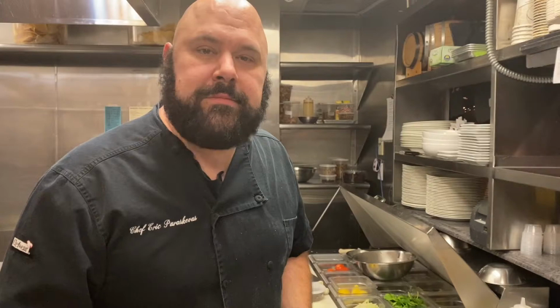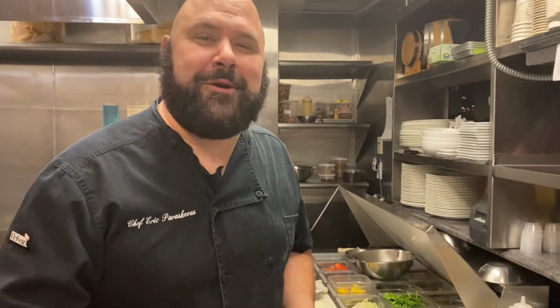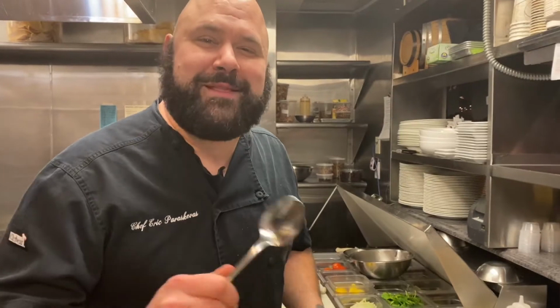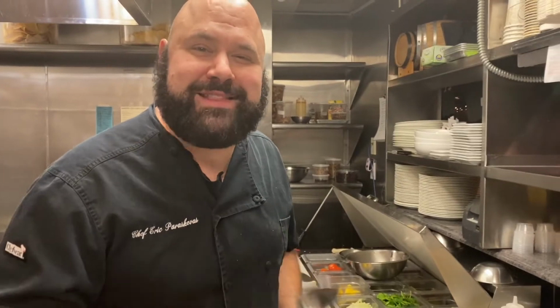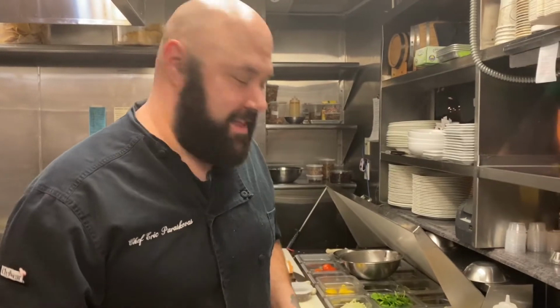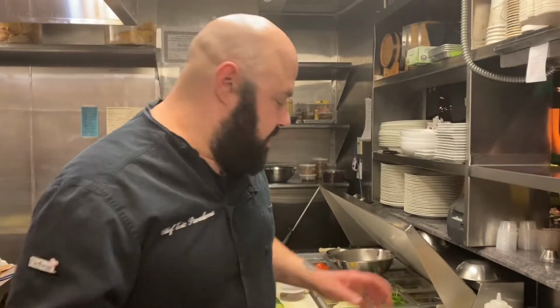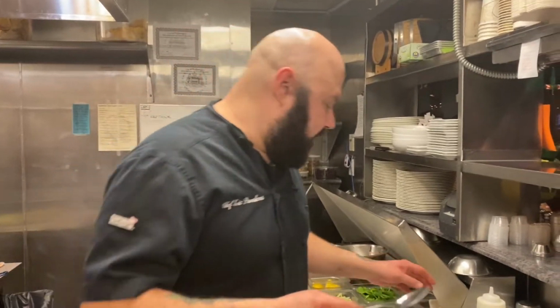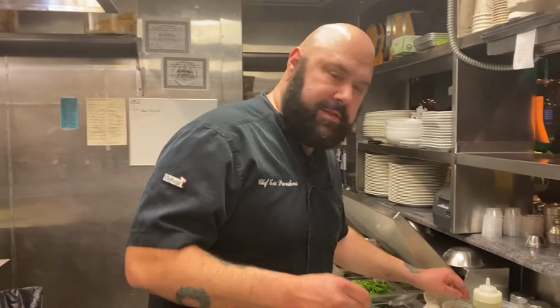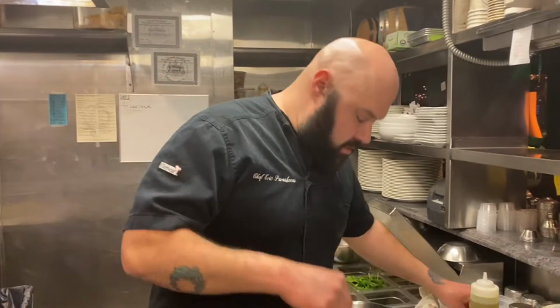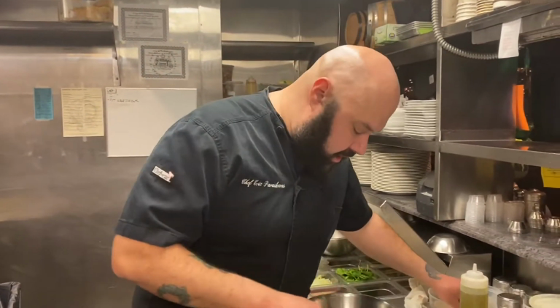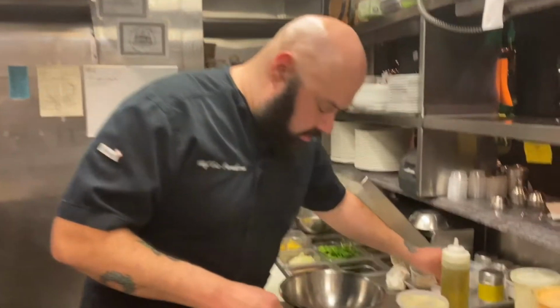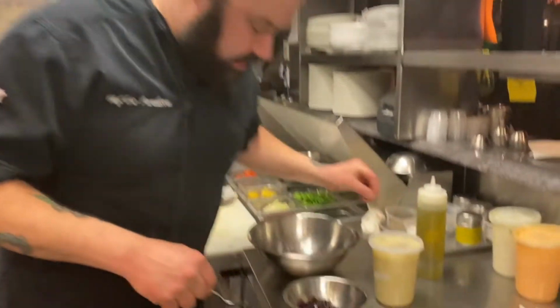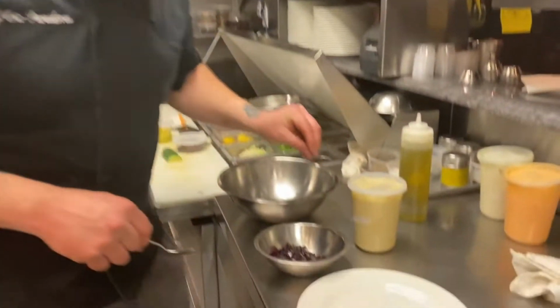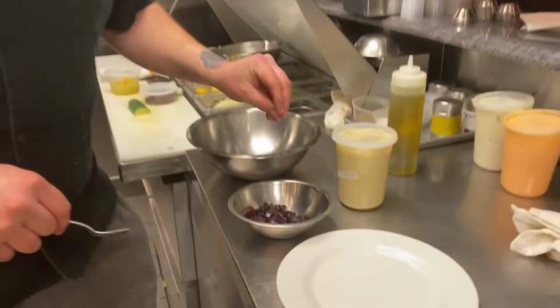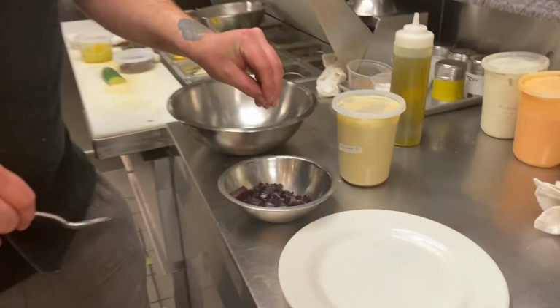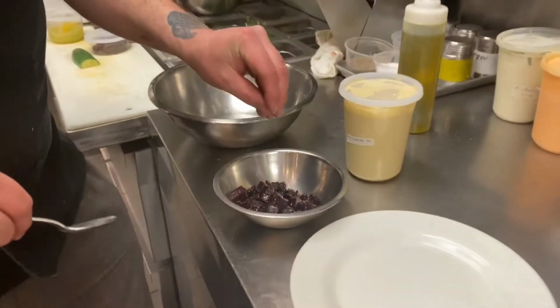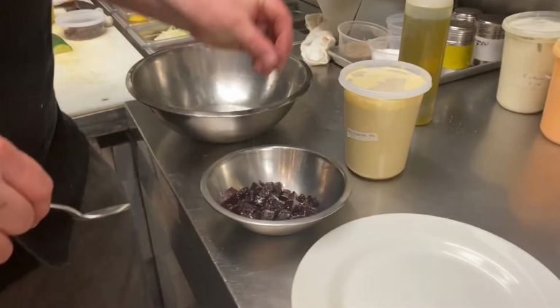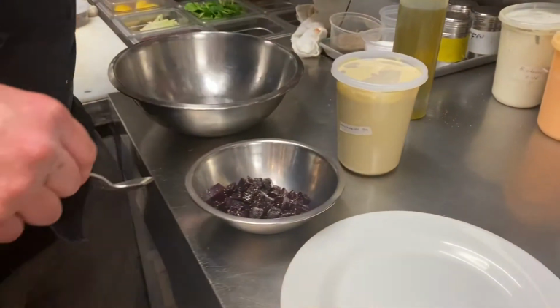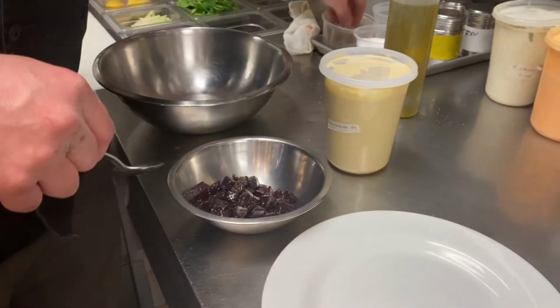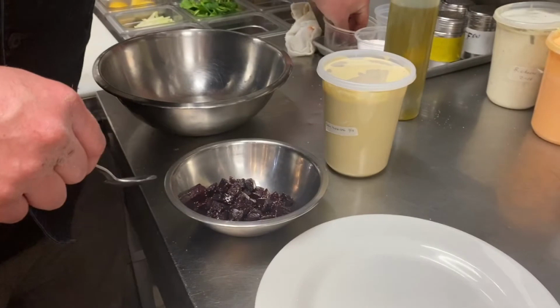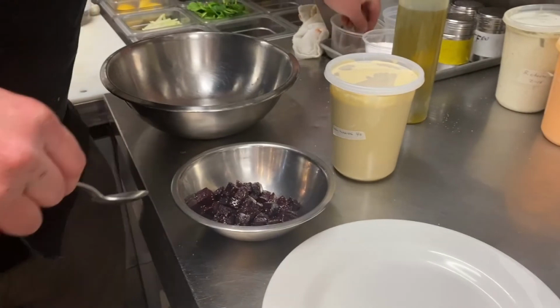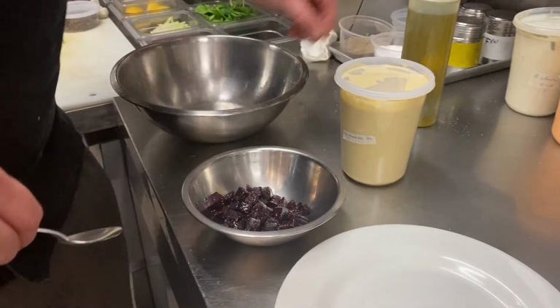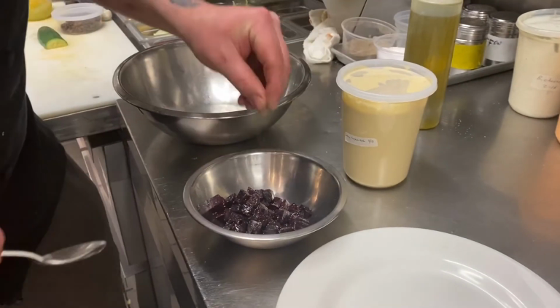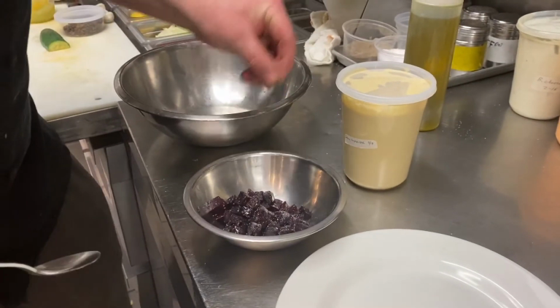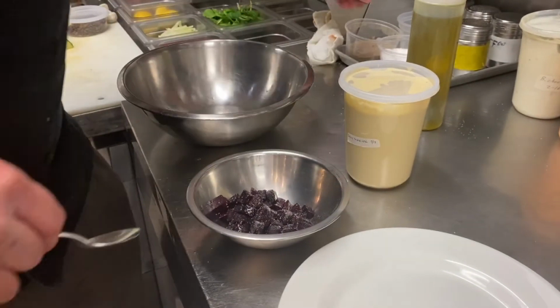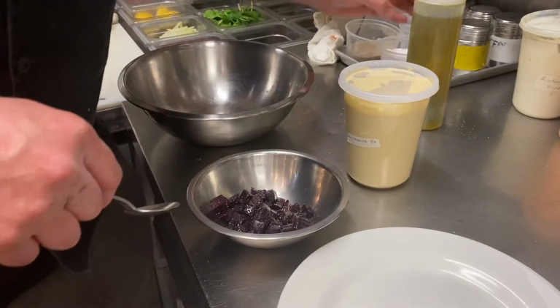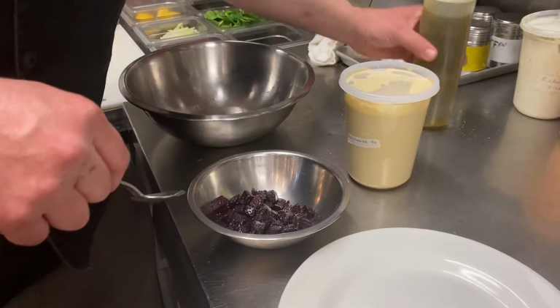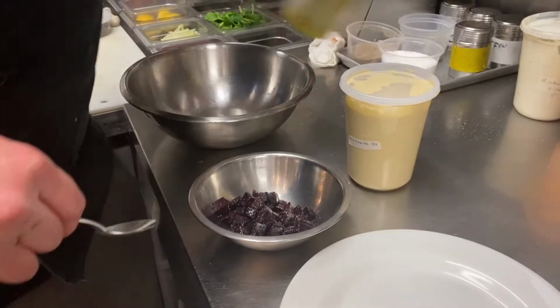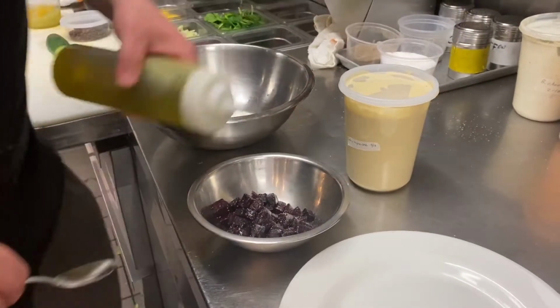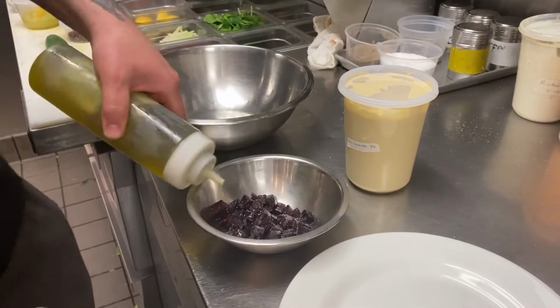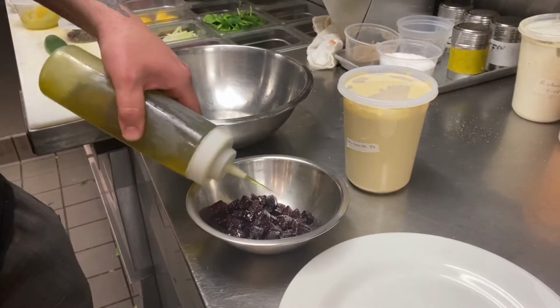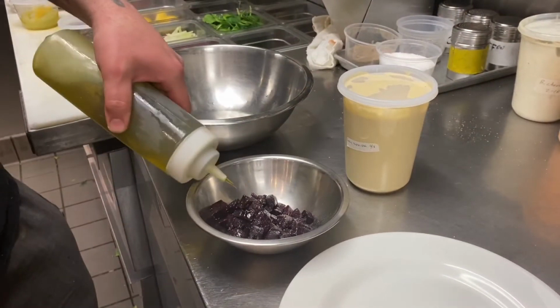Now we're going to make the beet salad. First, we'll start with our beets, then we'll roast them off. We're going to season them with a little salt, a little pepper, a little olive oil.